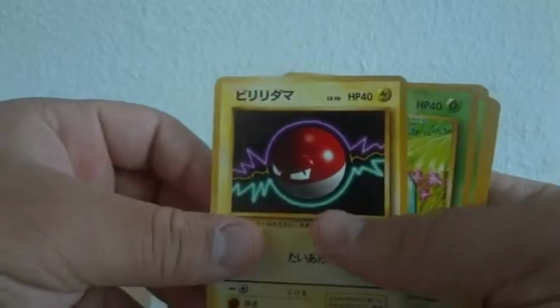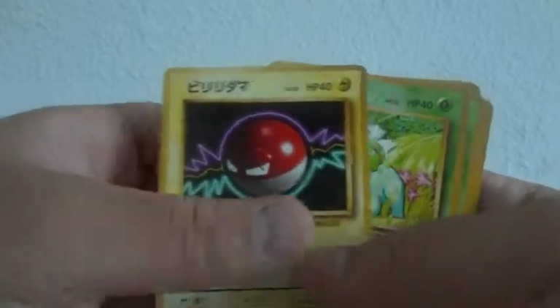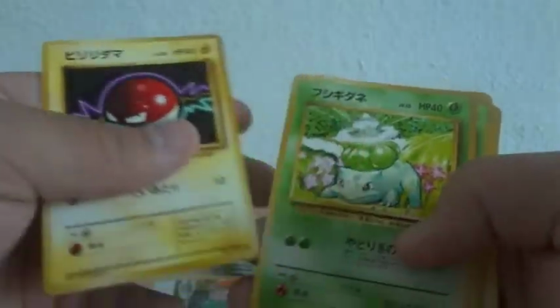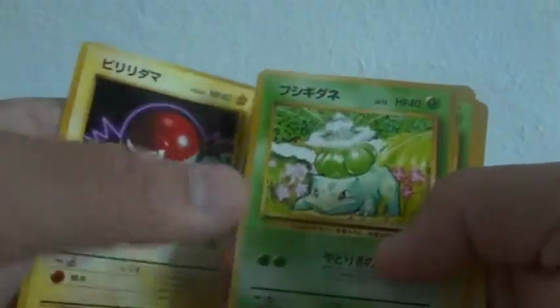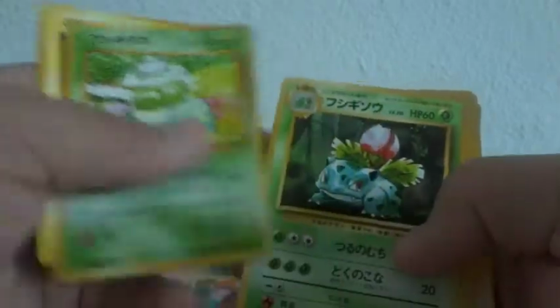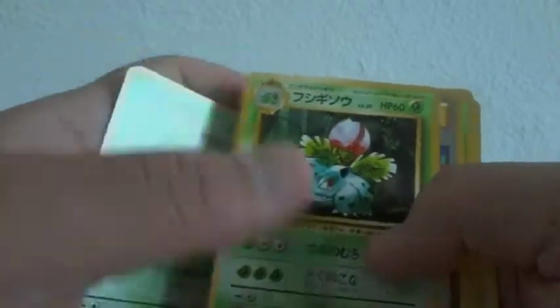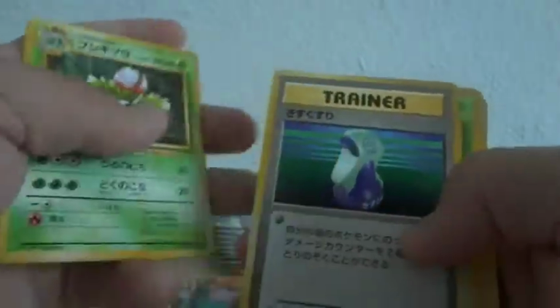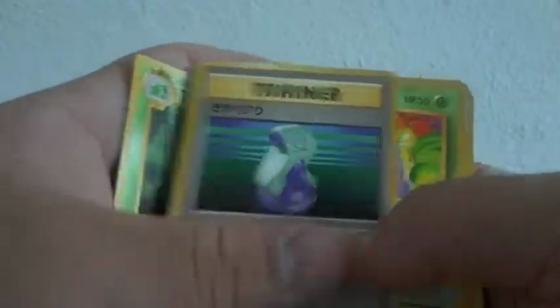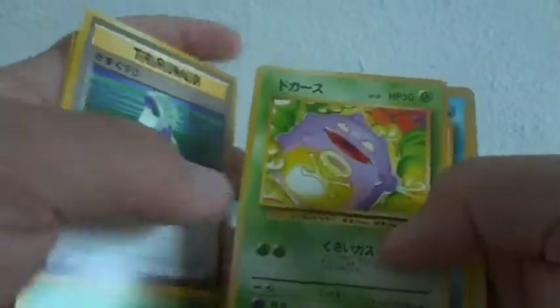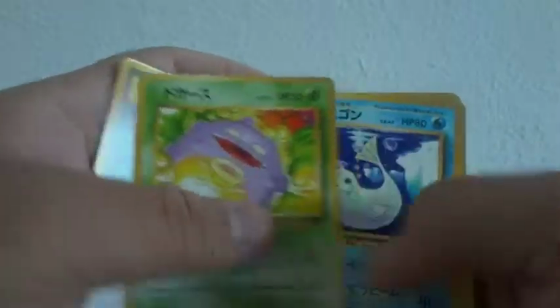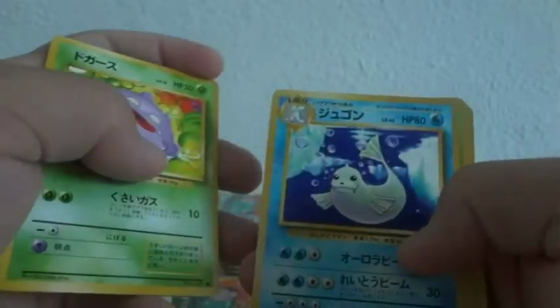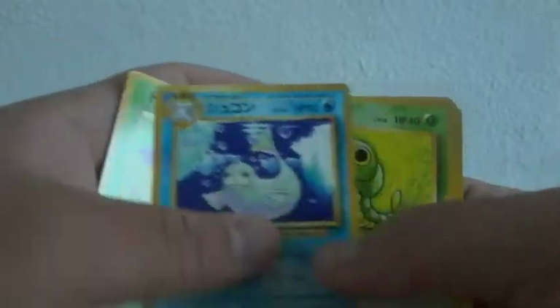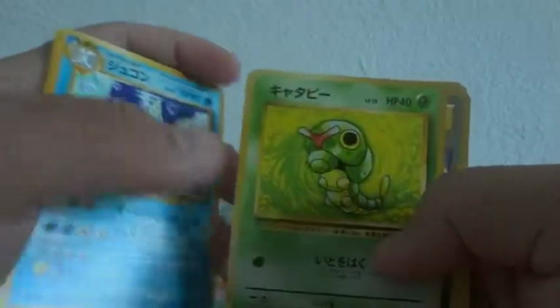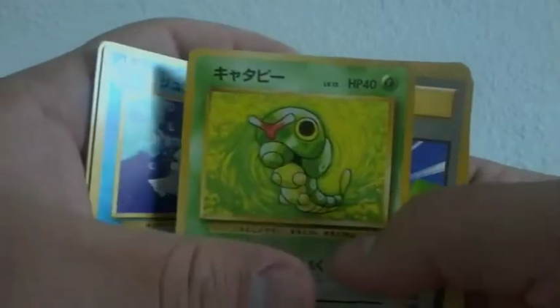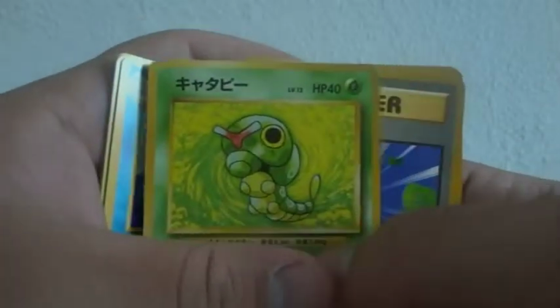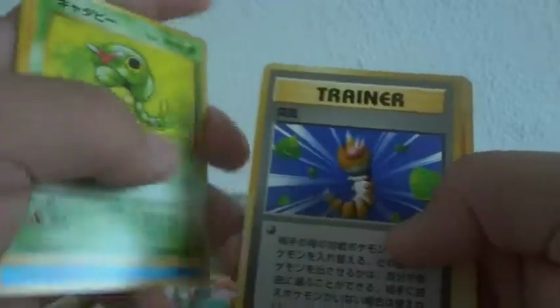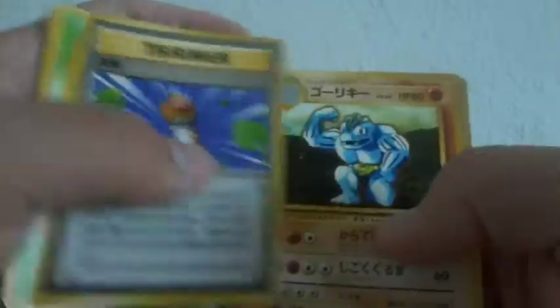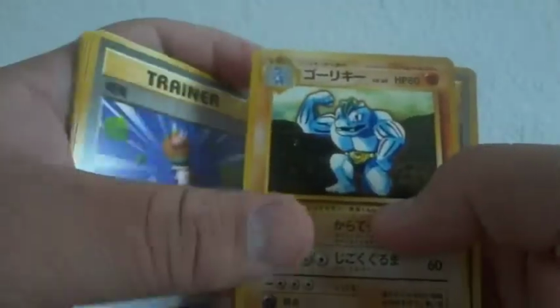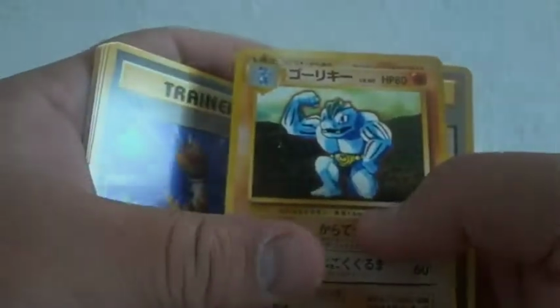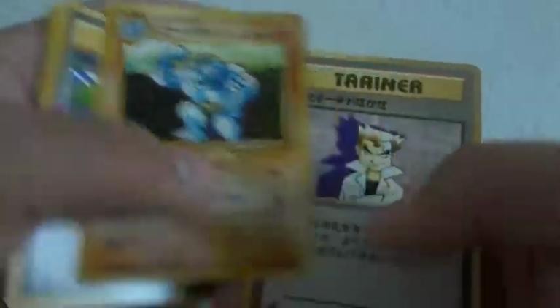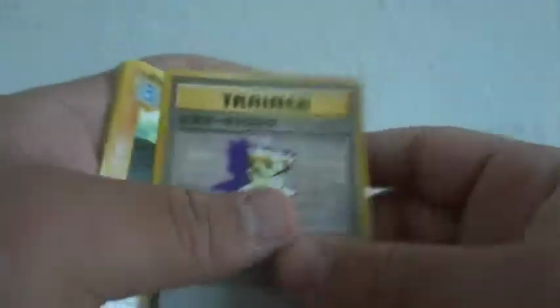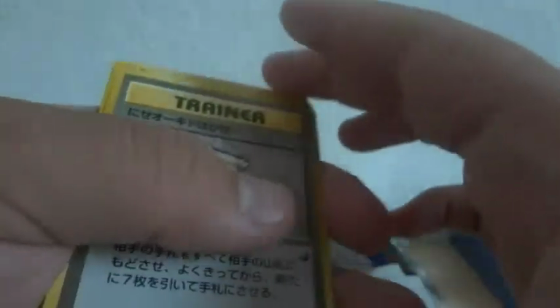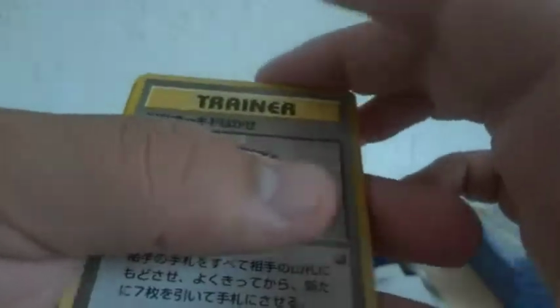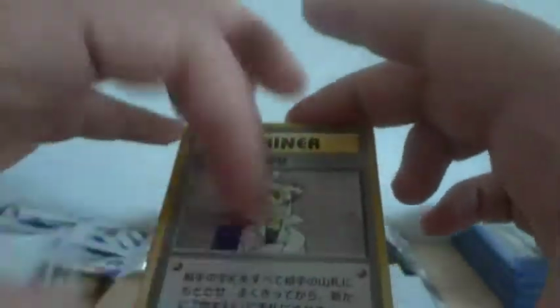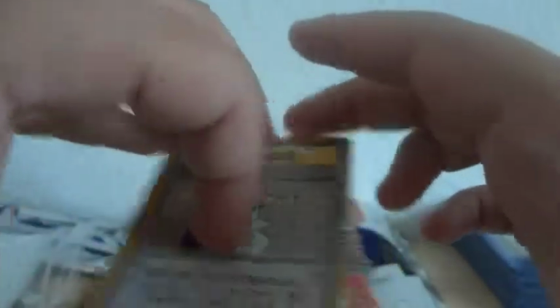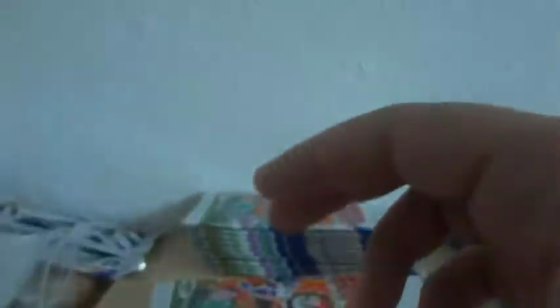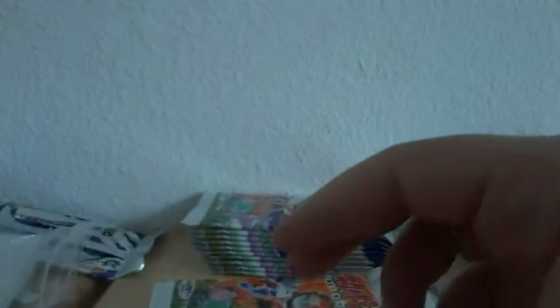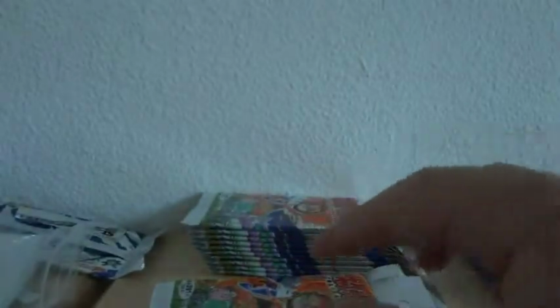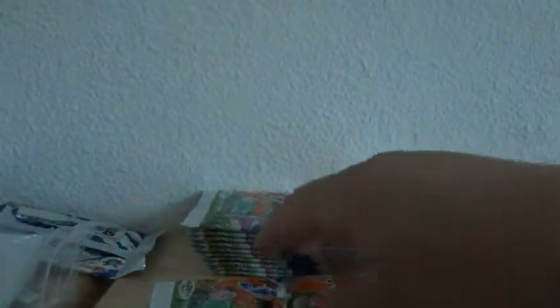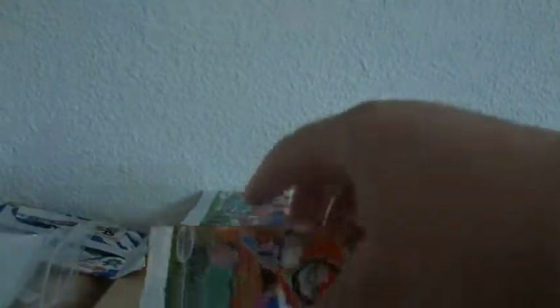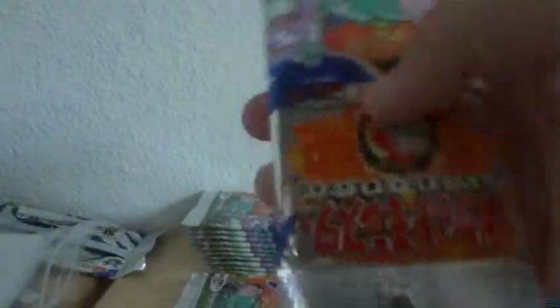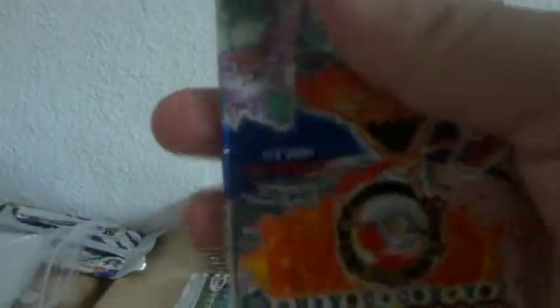Voltorb, Bulbasaur, Ivysaur, trainer, Weezing, Dugtrio, Caterpie, trainer, Machoke, and another rare — I think this is called Professor... or Imposter? It might be that one, I don't know.